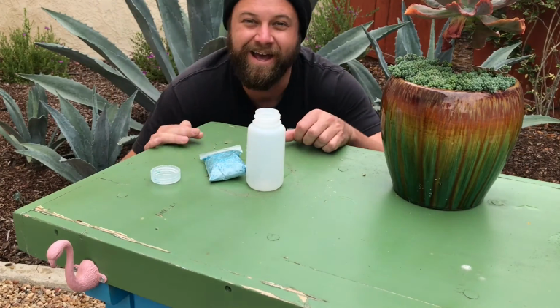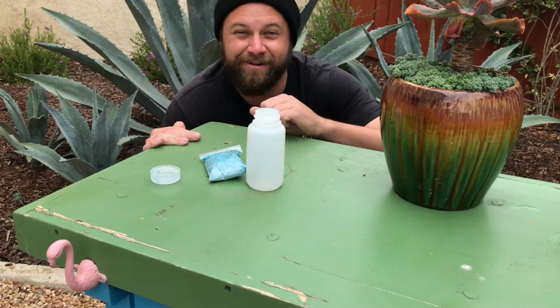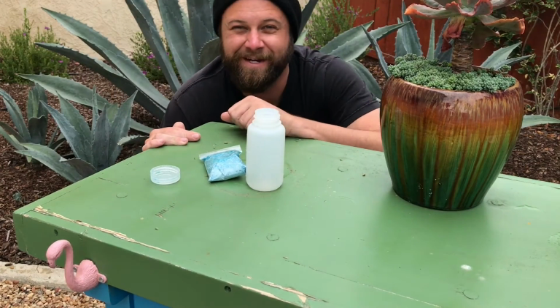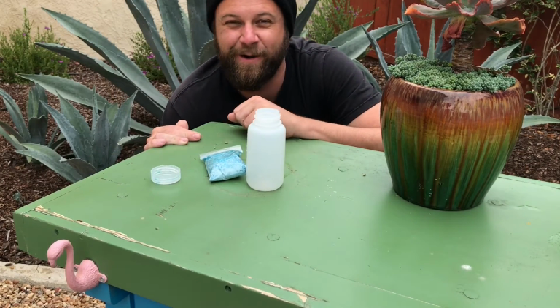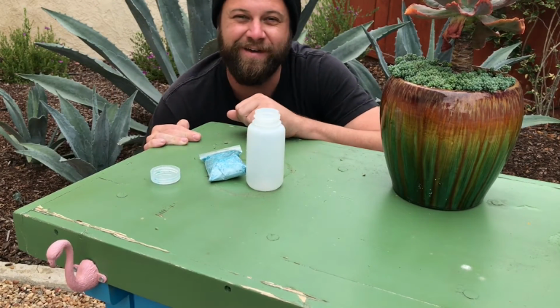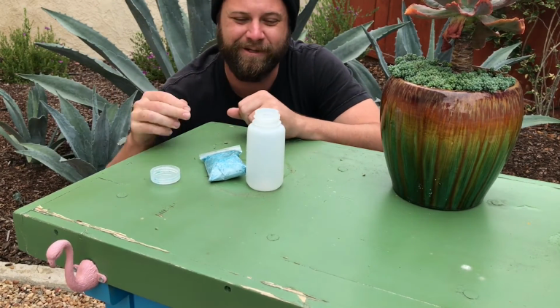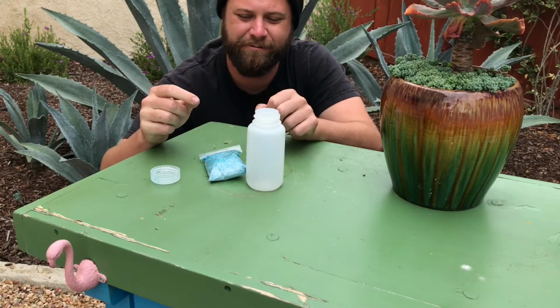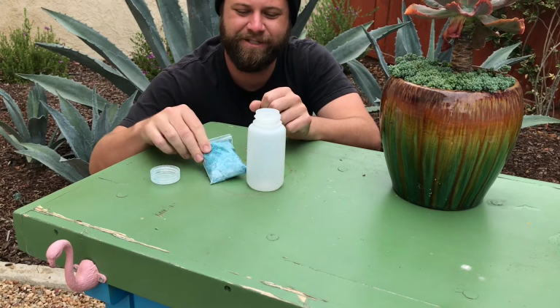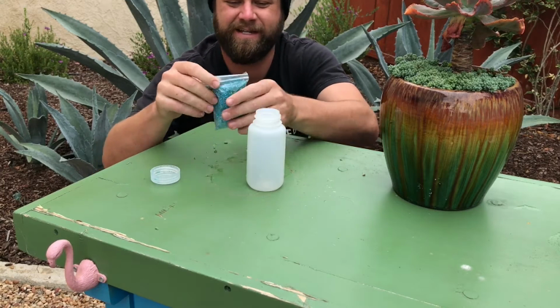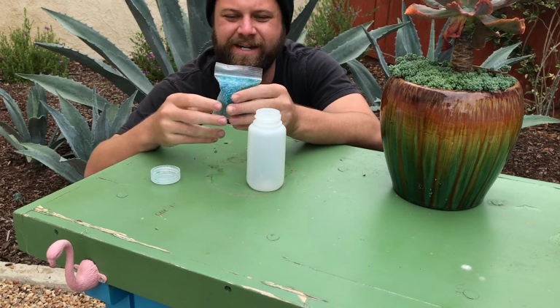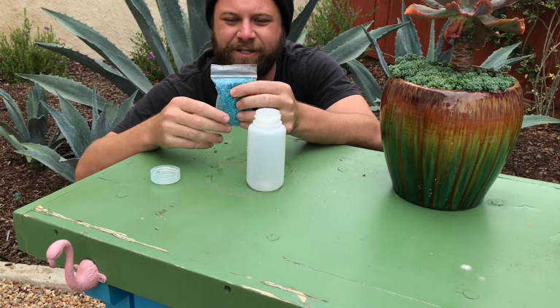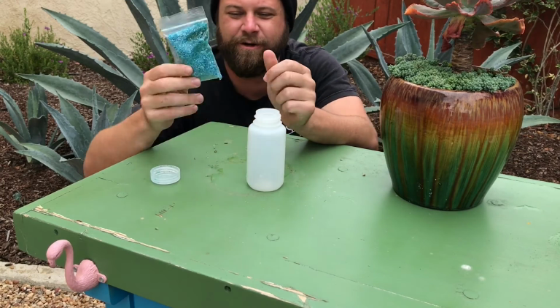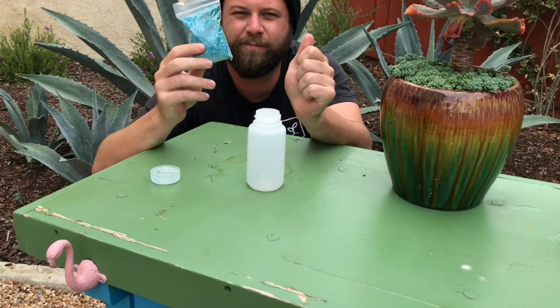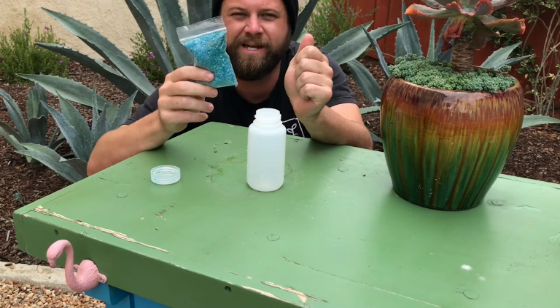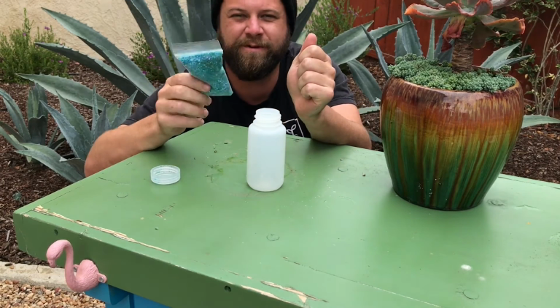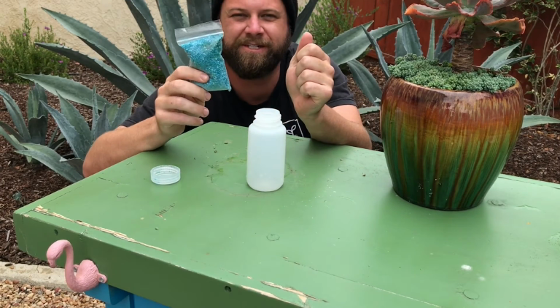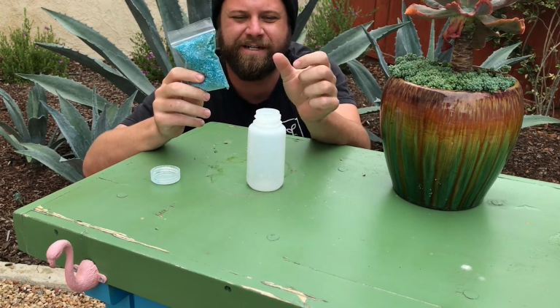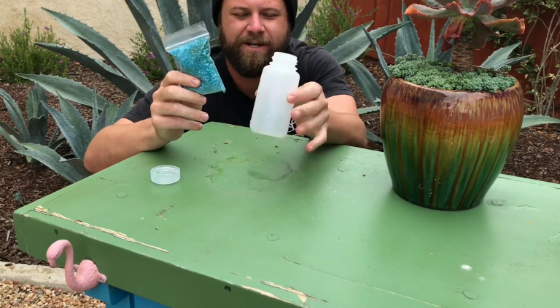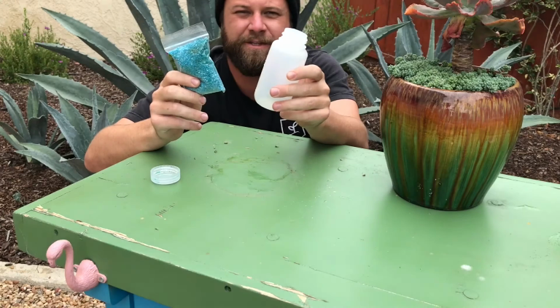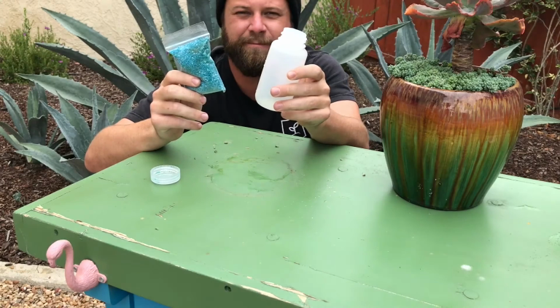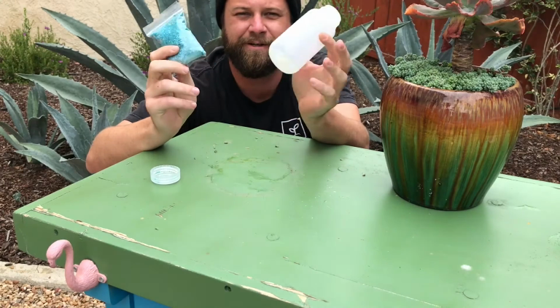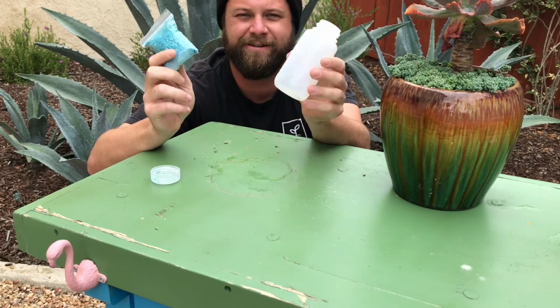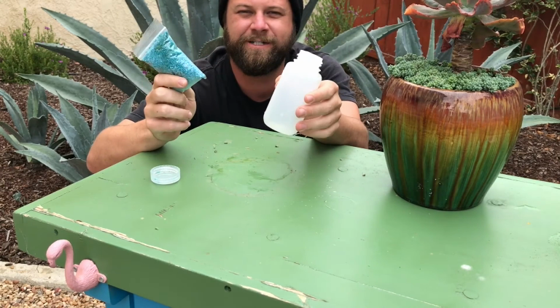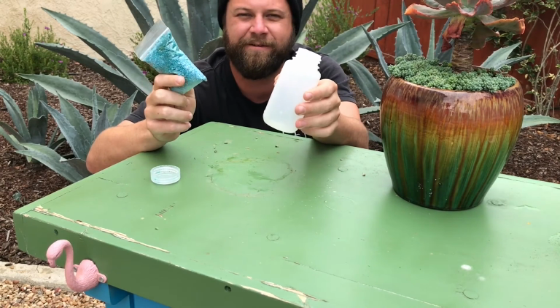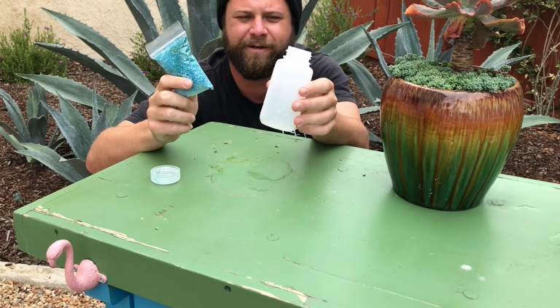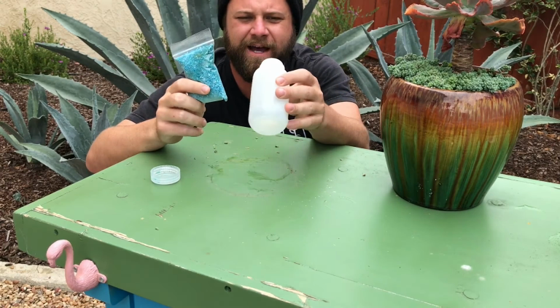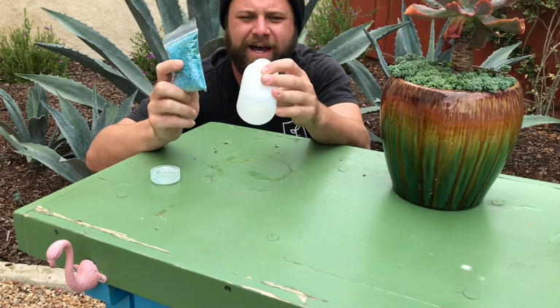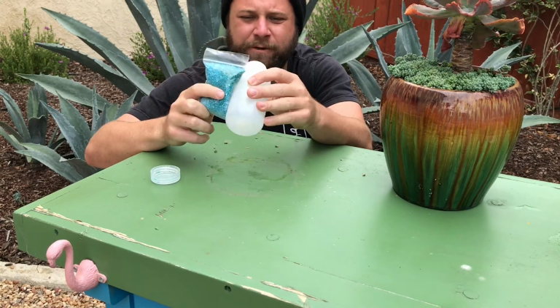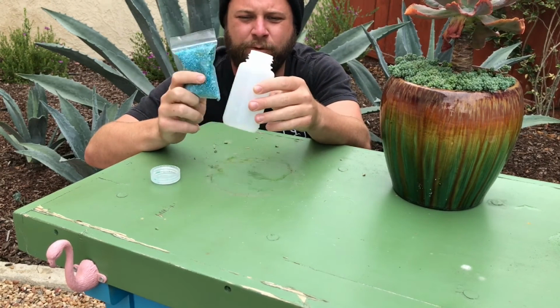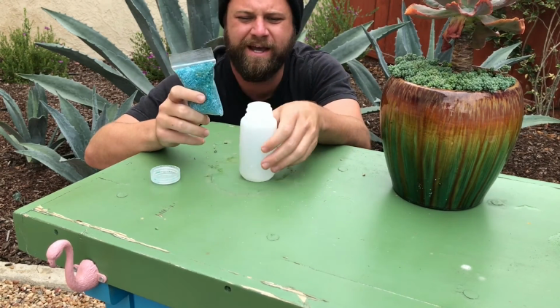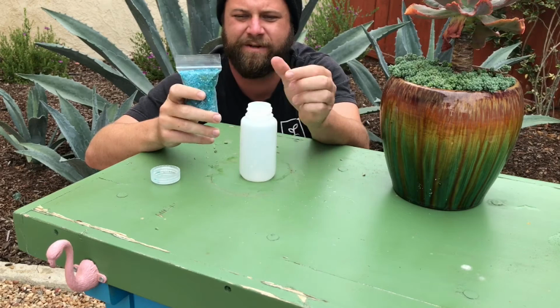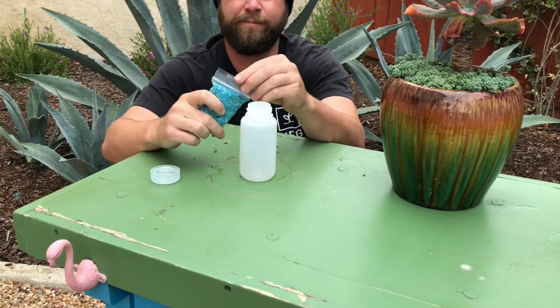How's it going everybody? Mark with Veg. I'm going to show you how to mix your pre-measured, pre-packaged nutrients with your shaker bottle. You do this once a week for your reservoir. Pretty simple.